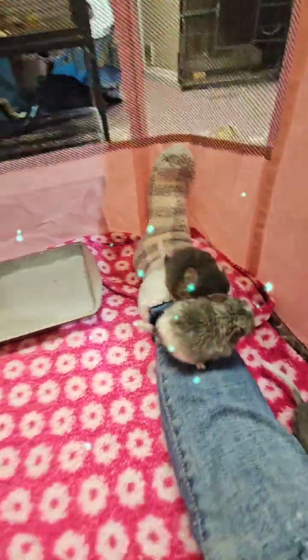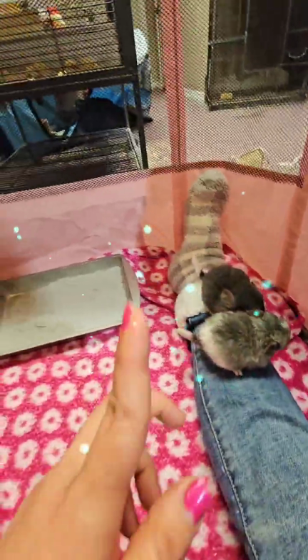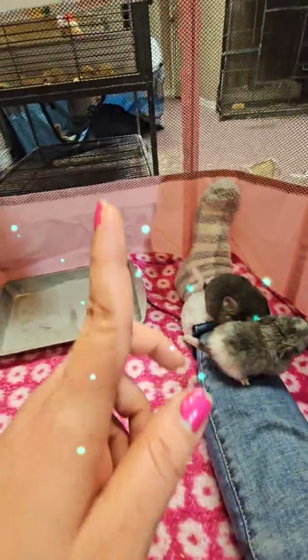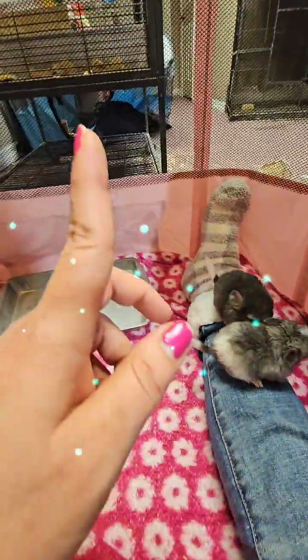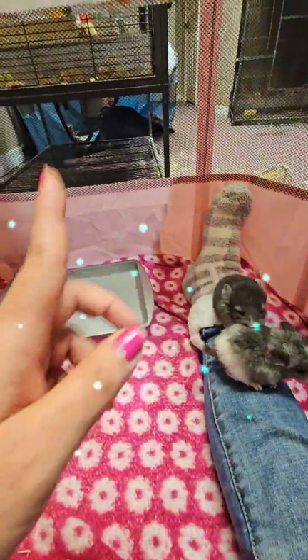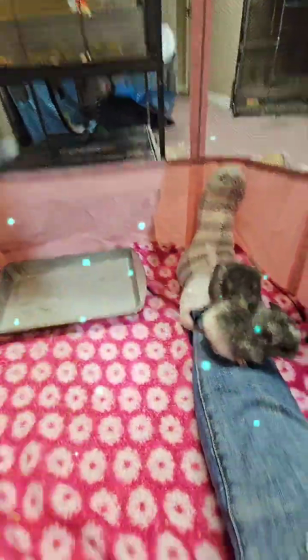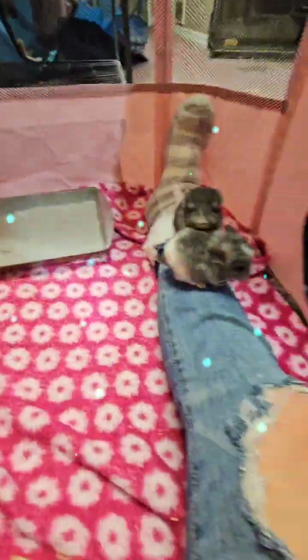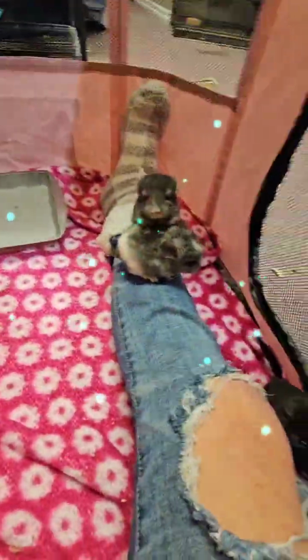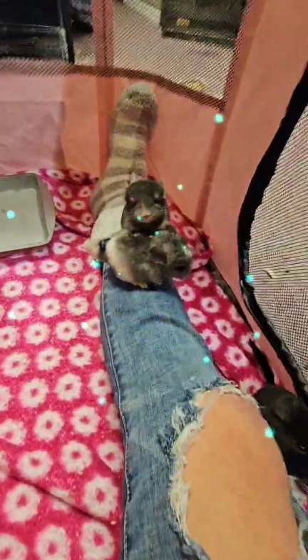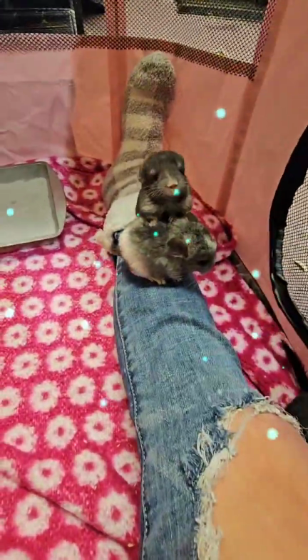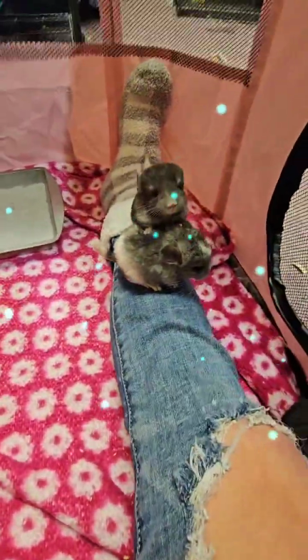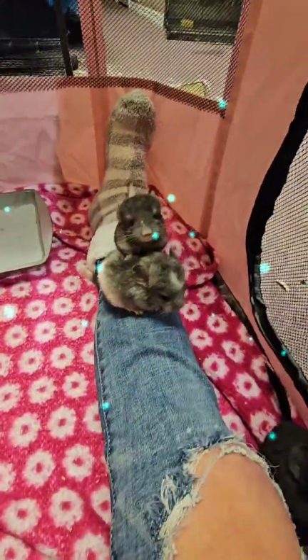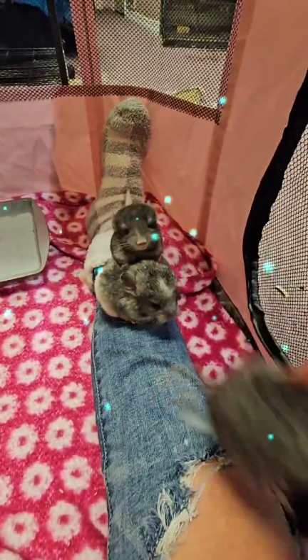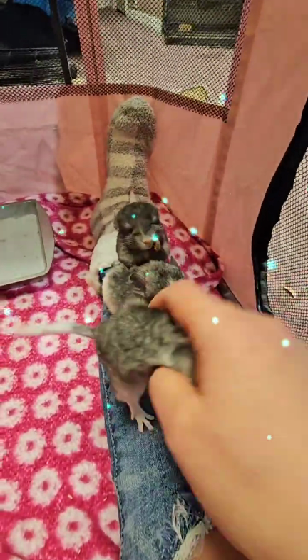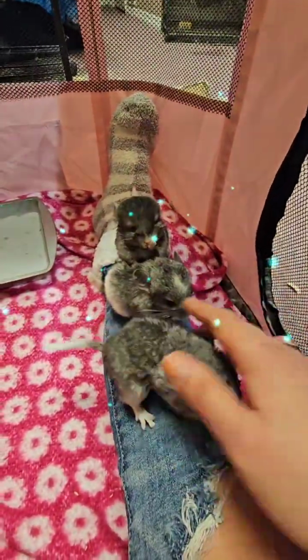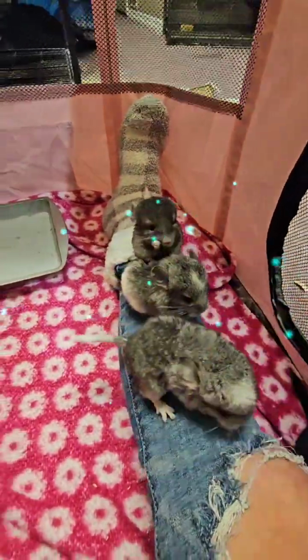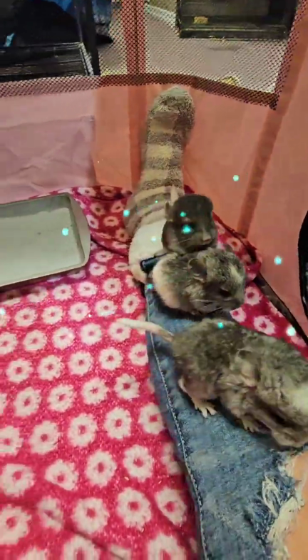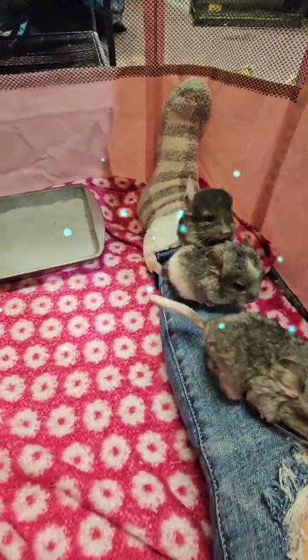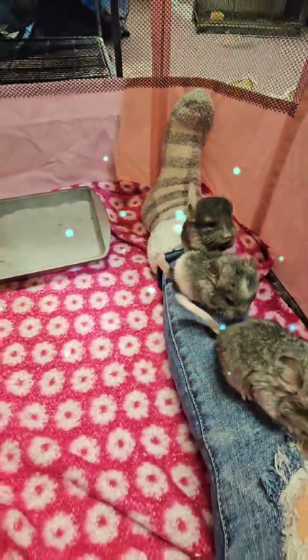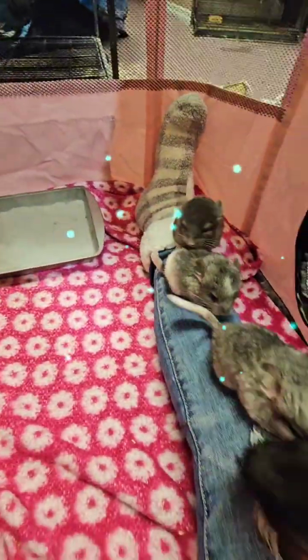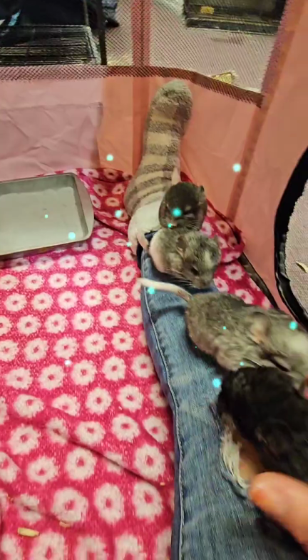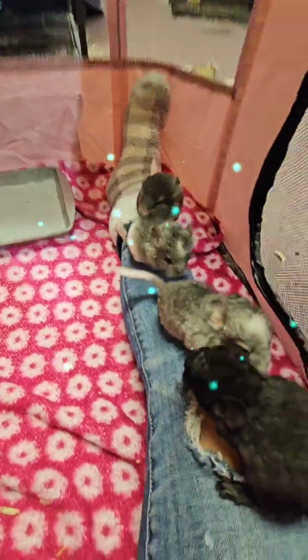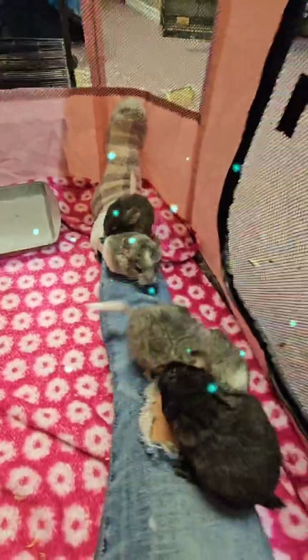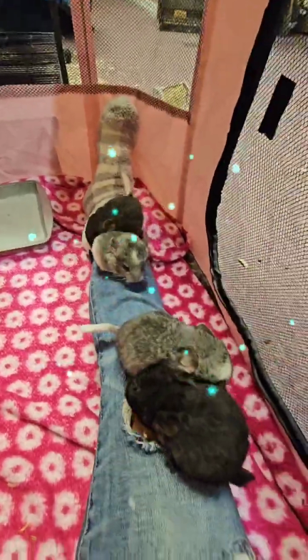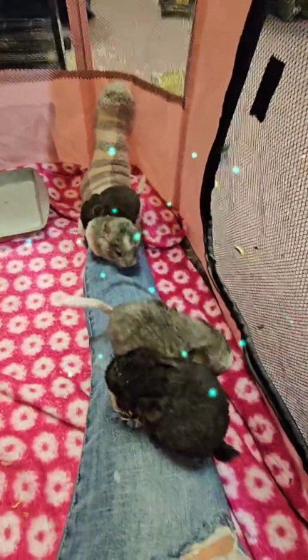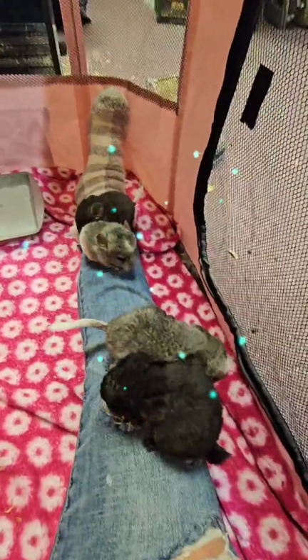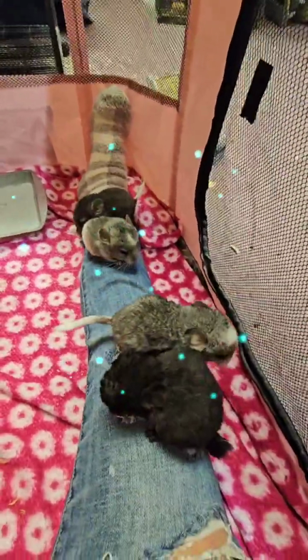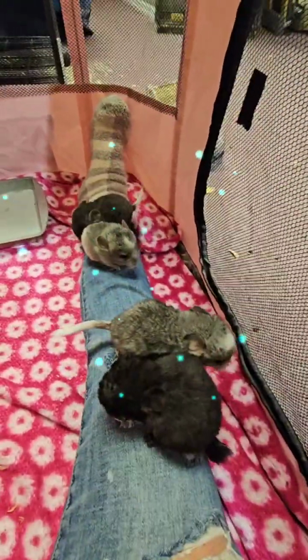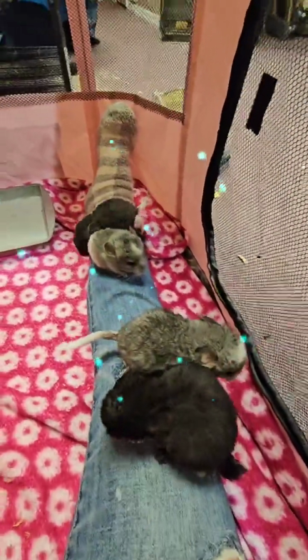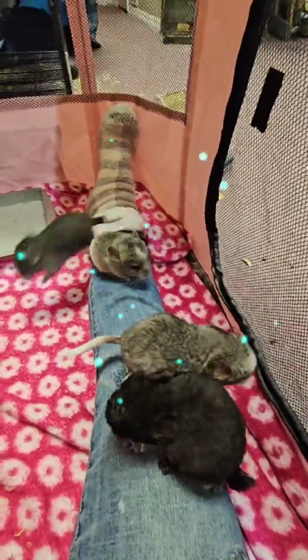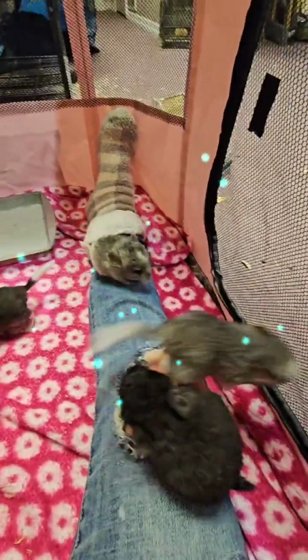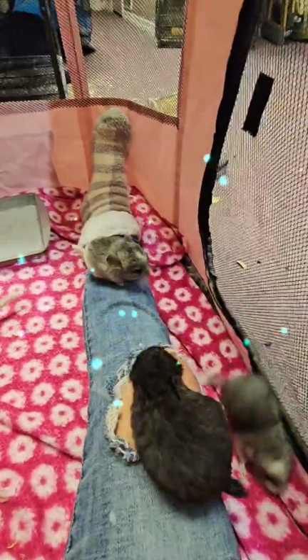If you guys are new here, please follow. I go live with my baby chinchillas, my adults, and my riskies, guys.